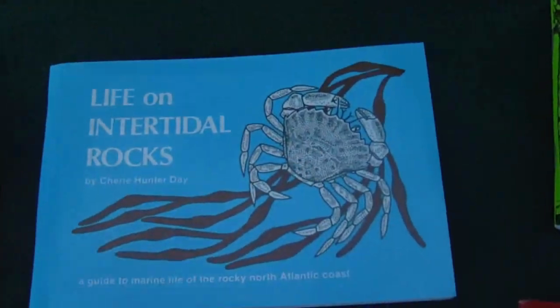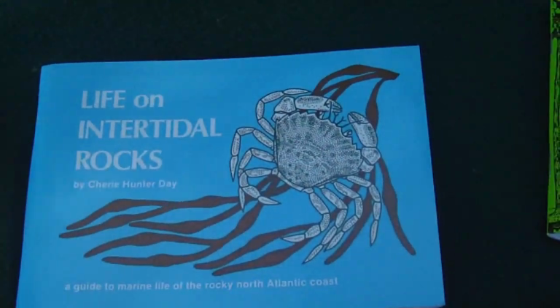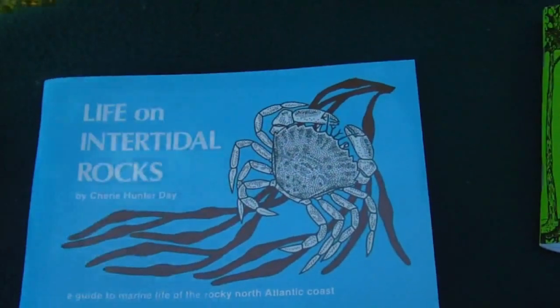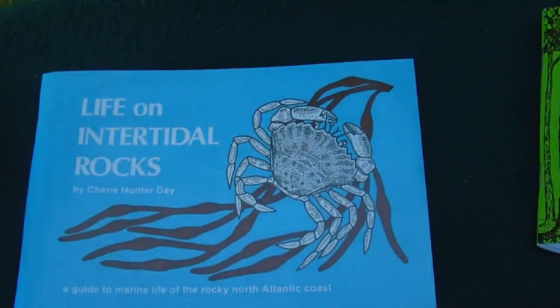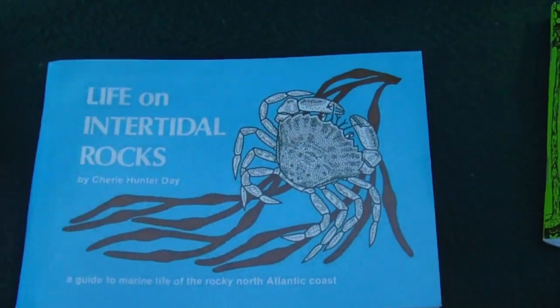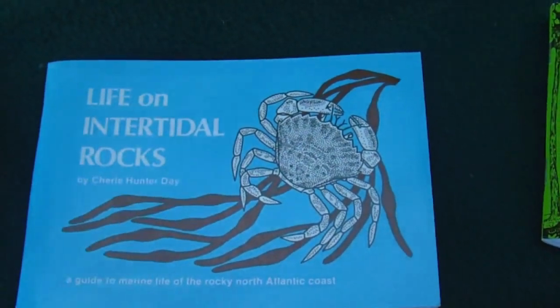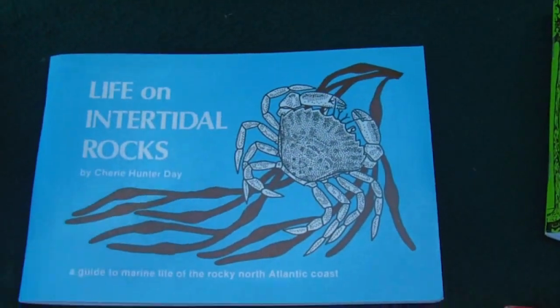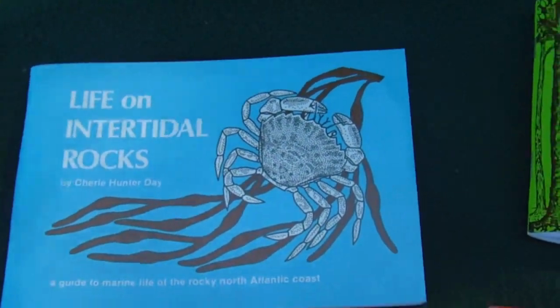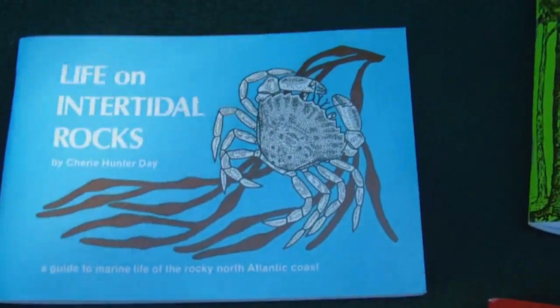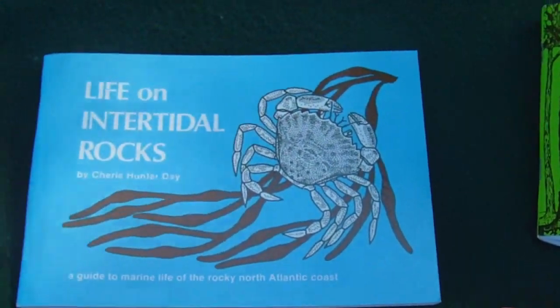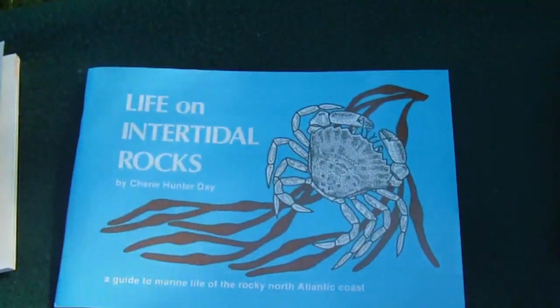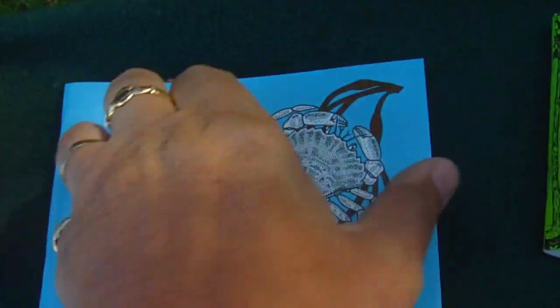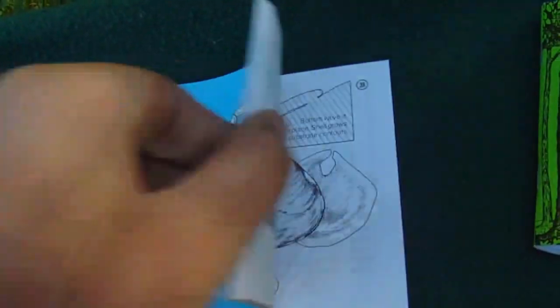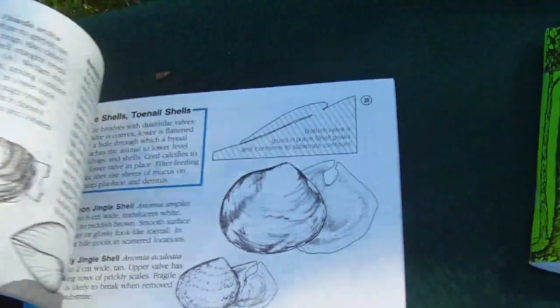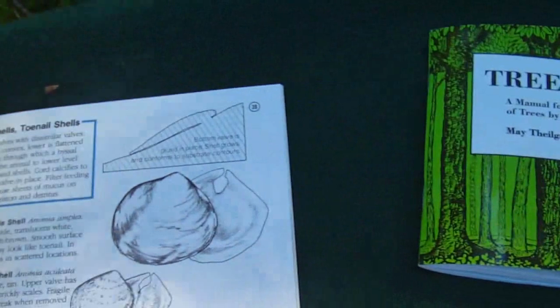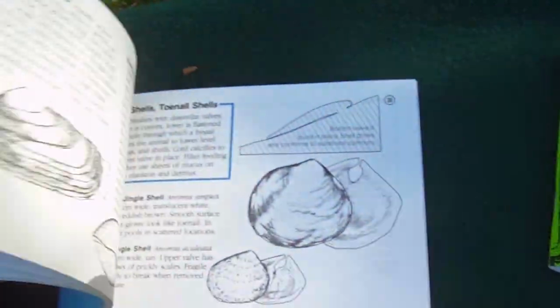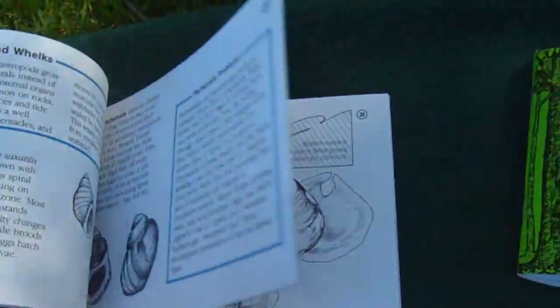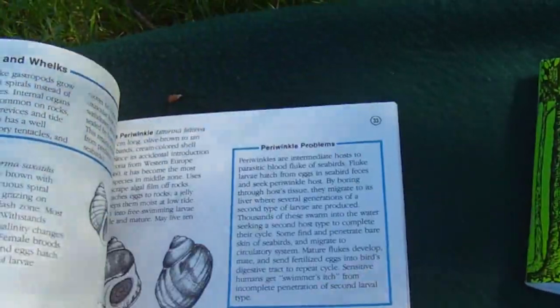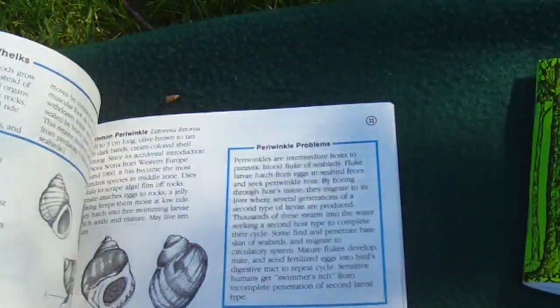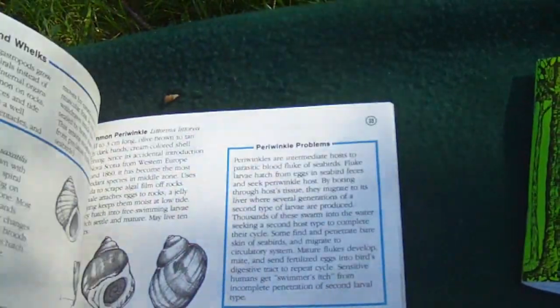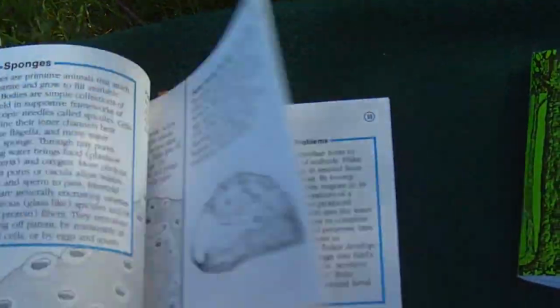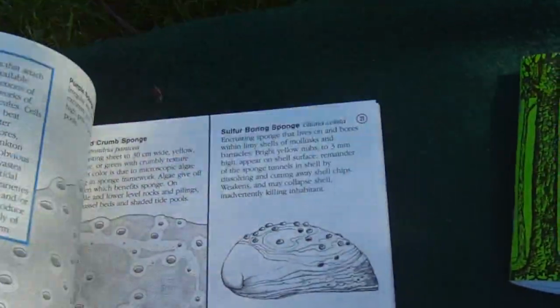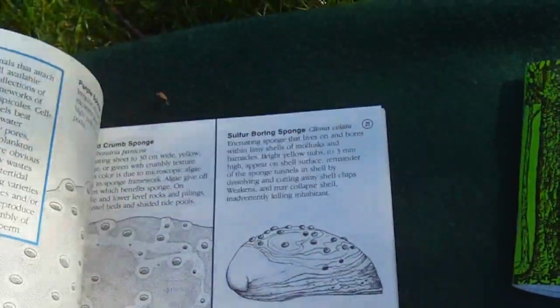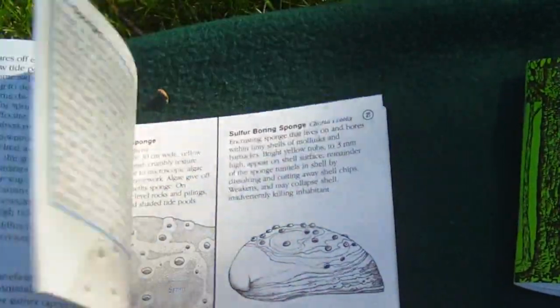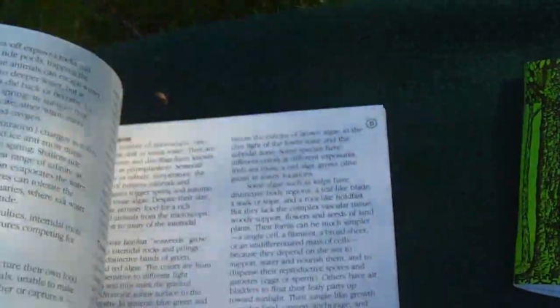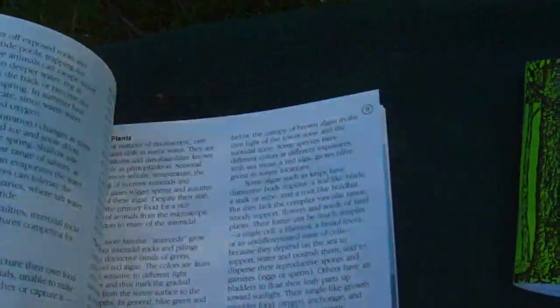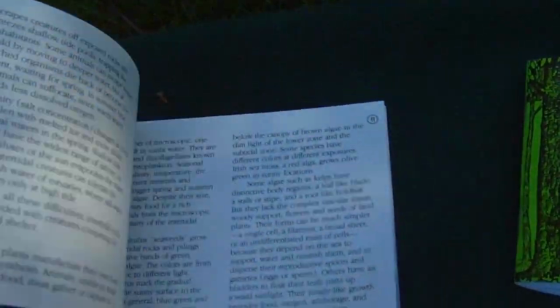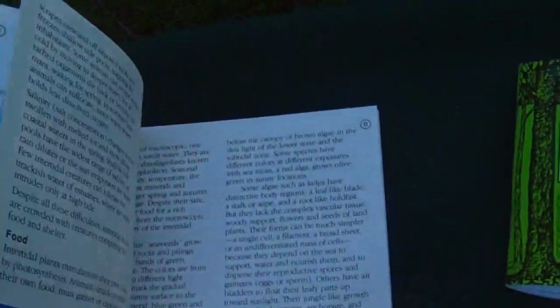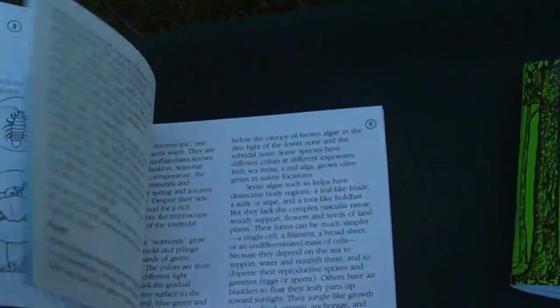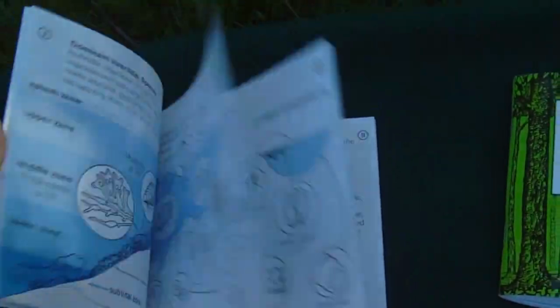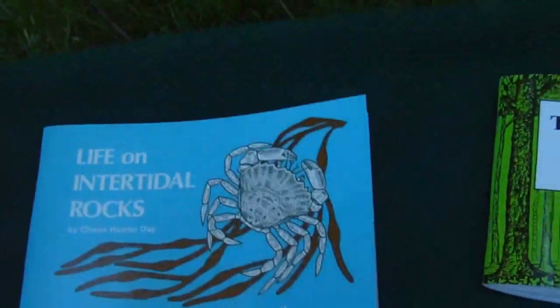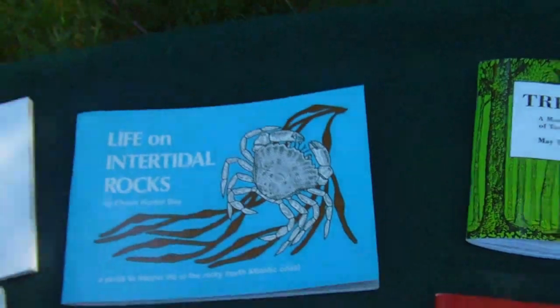This book — Life on the Intertidal Rocks — would have come in handy the other day when I saw that little crab down in Nantasket. Oh gosh, here comes the wind again.